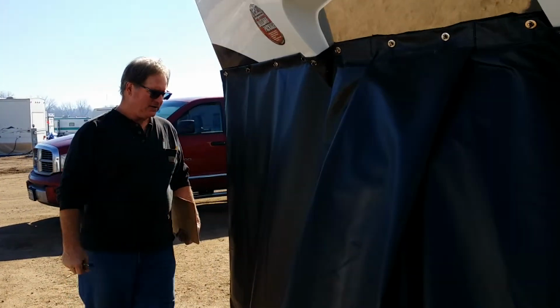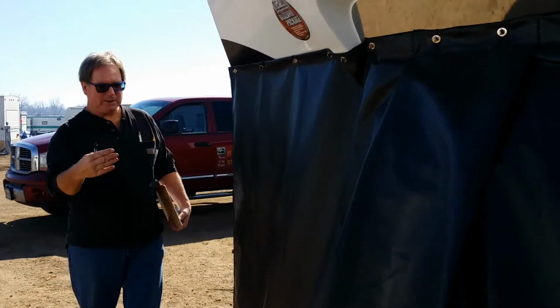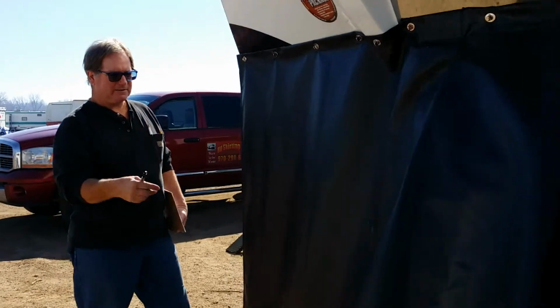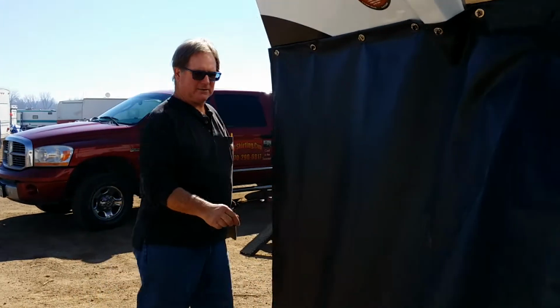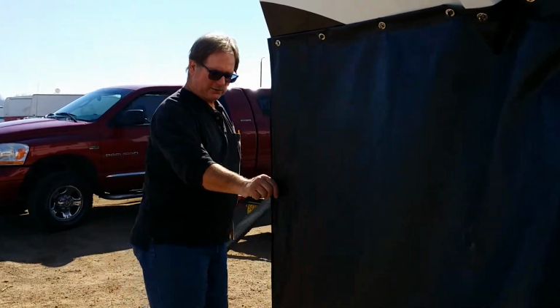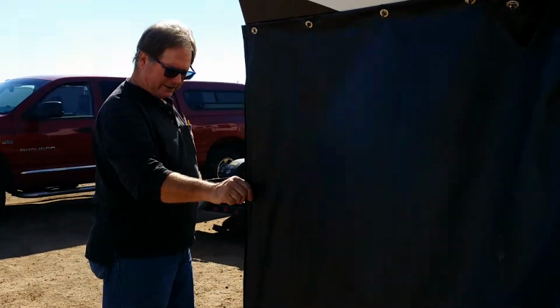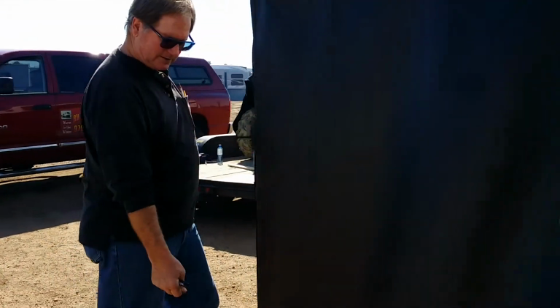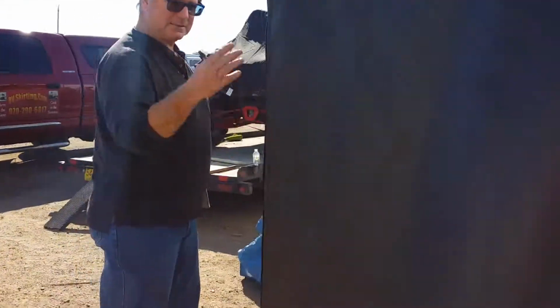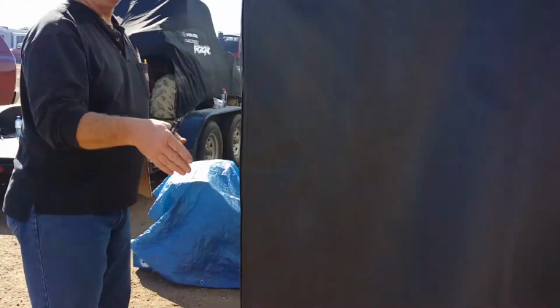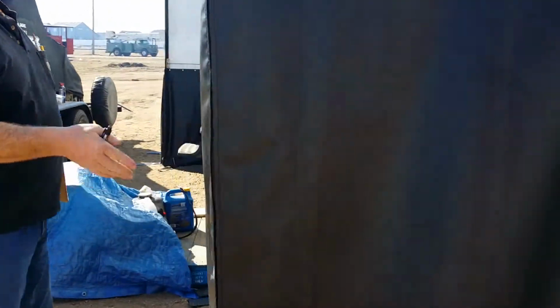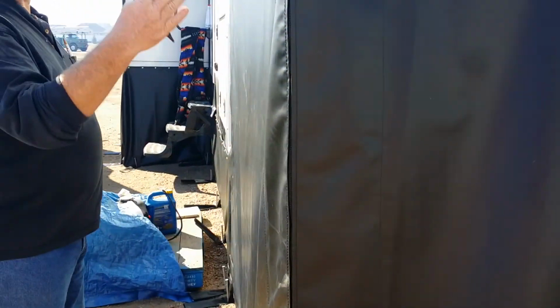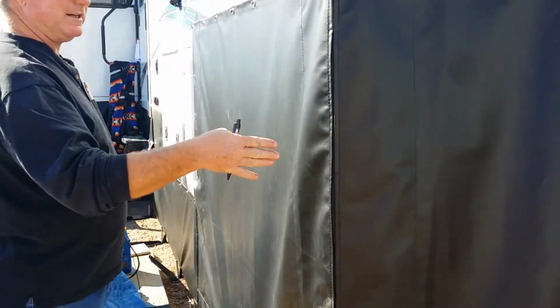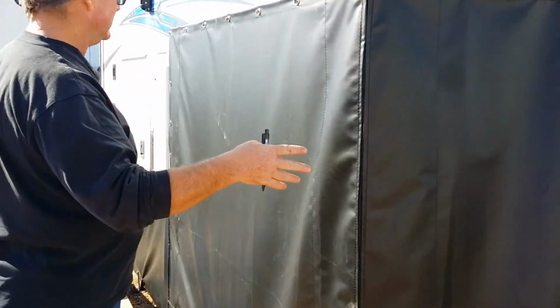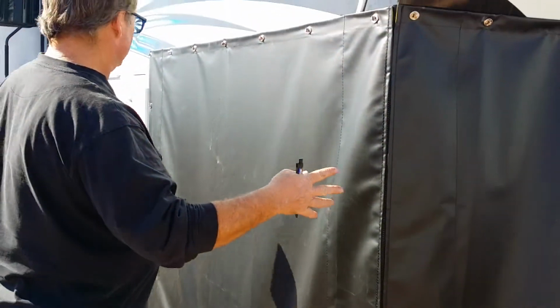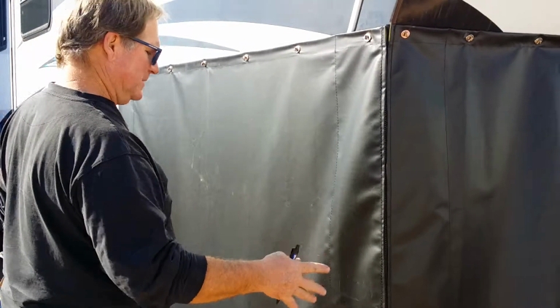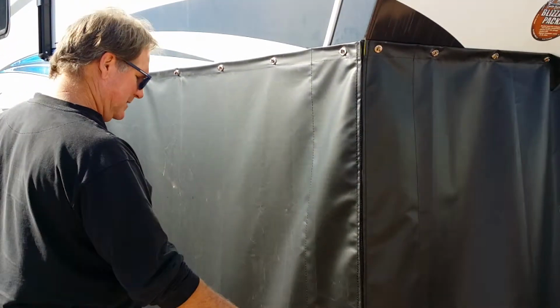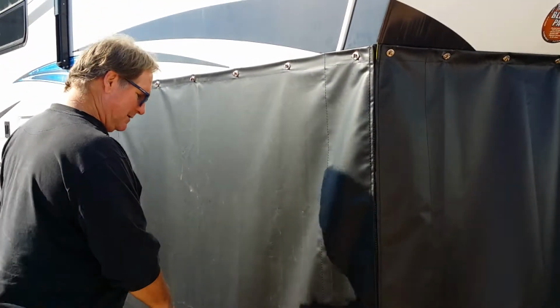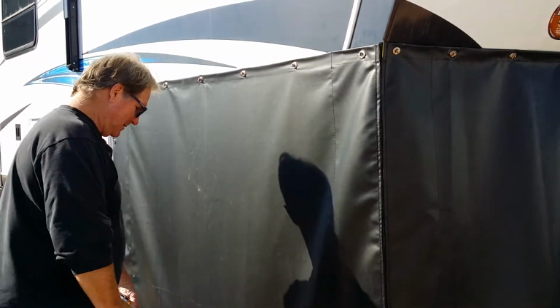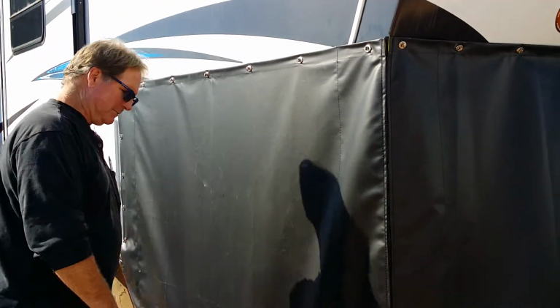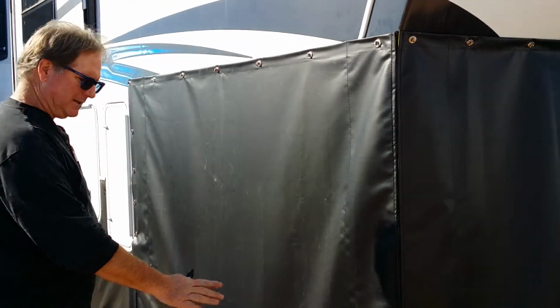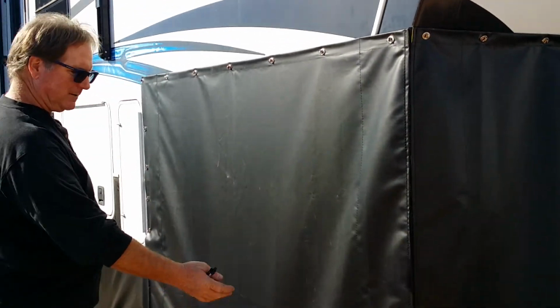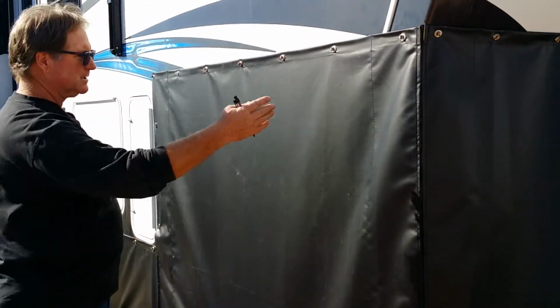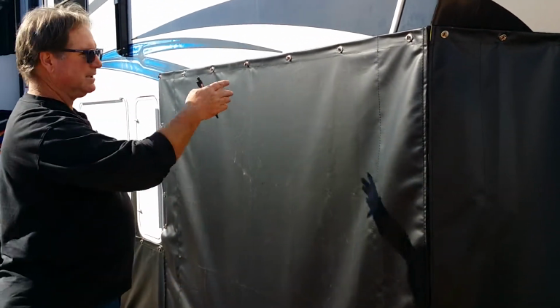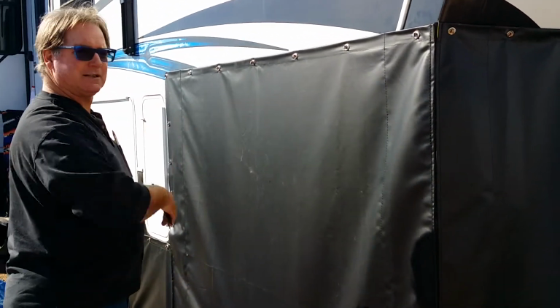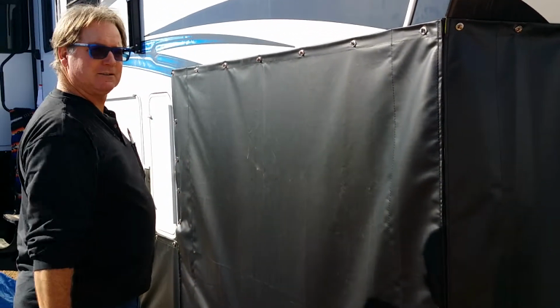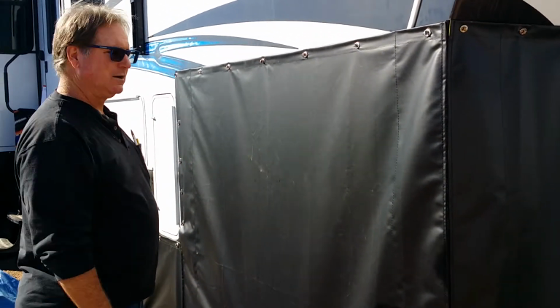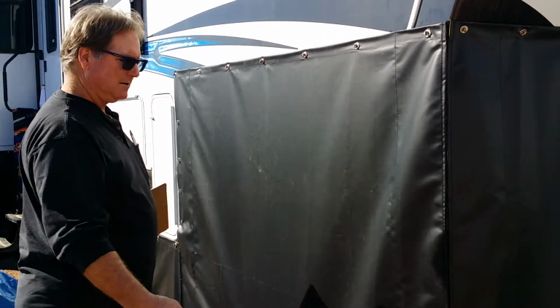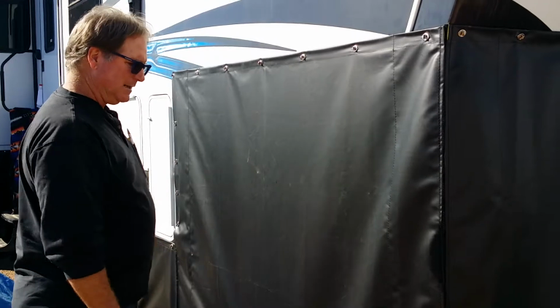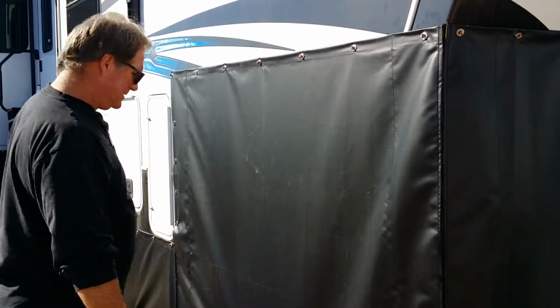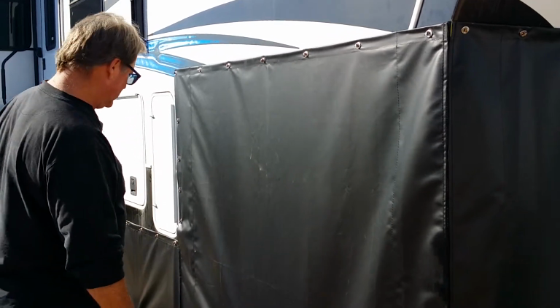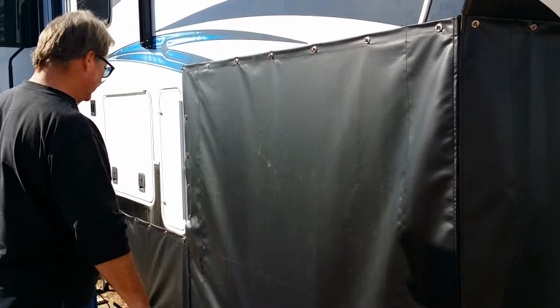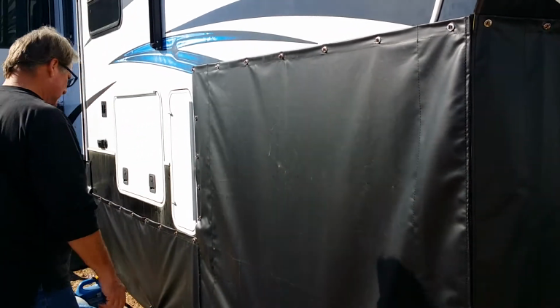If you want to get underneath, you've got a door here. There's a big zipper — all our stuff separates. You can get in here, nail the puppy down, leave that one loose. Get in here like a little door. Easy to do, all that good stuff.